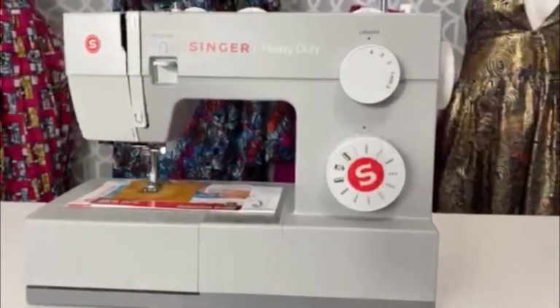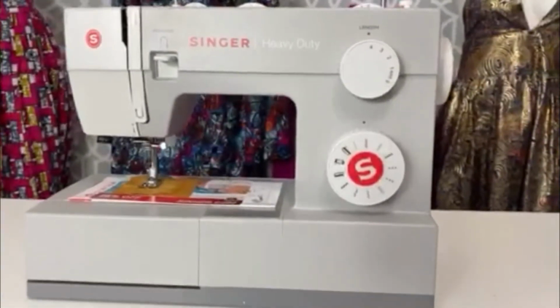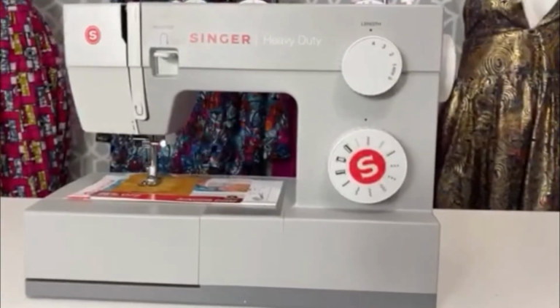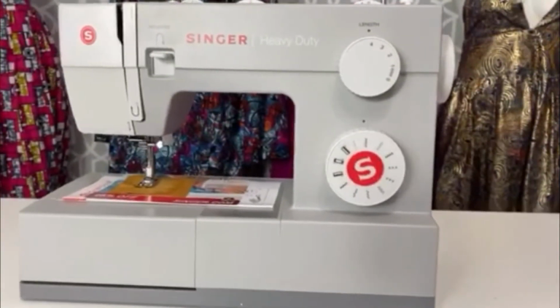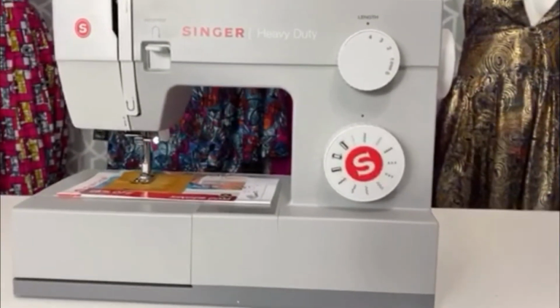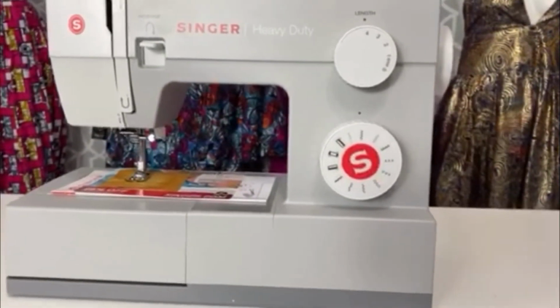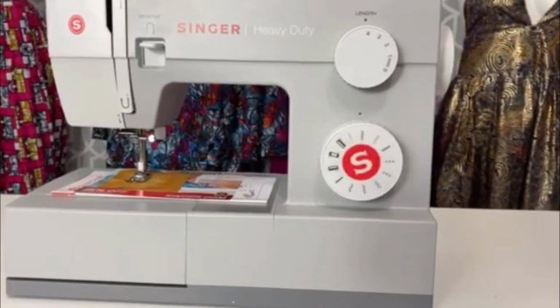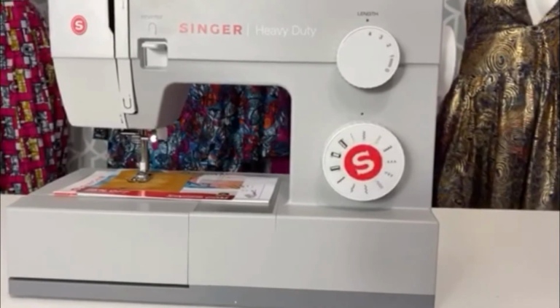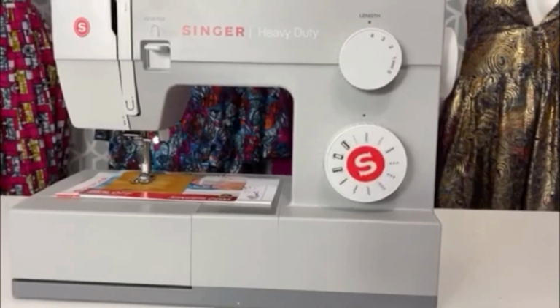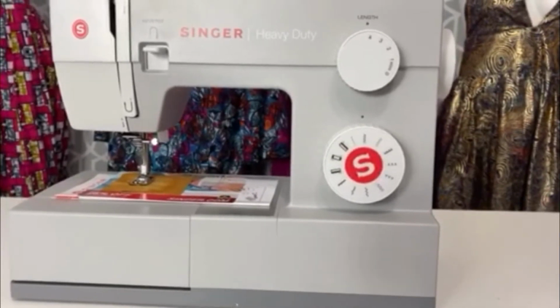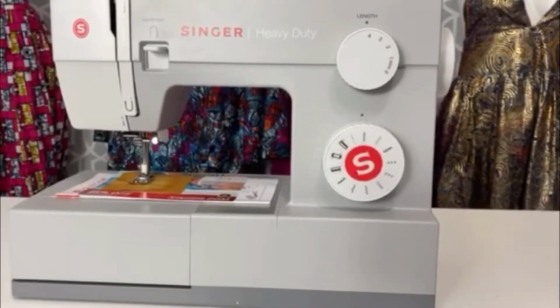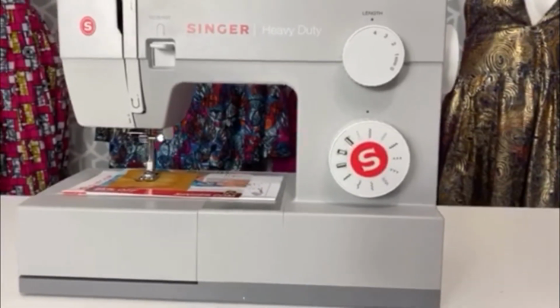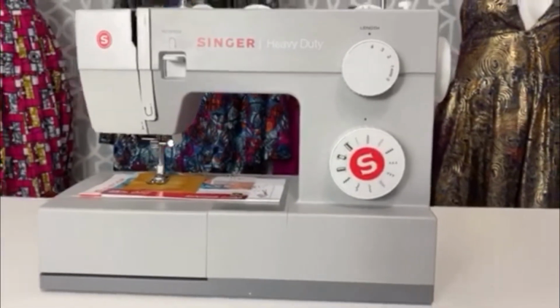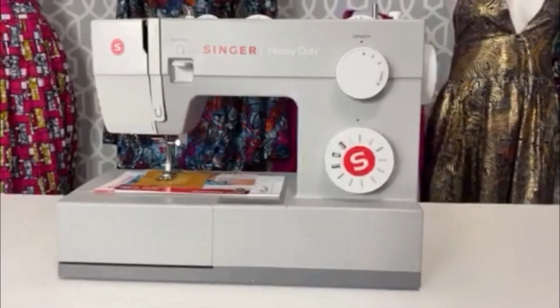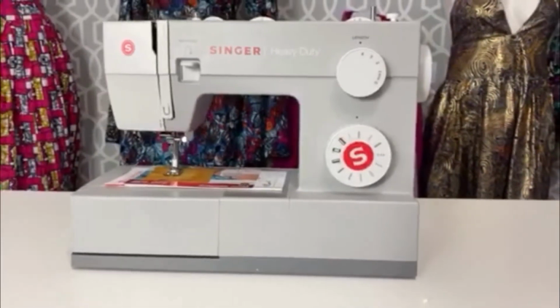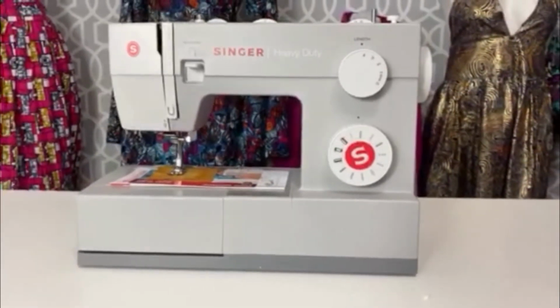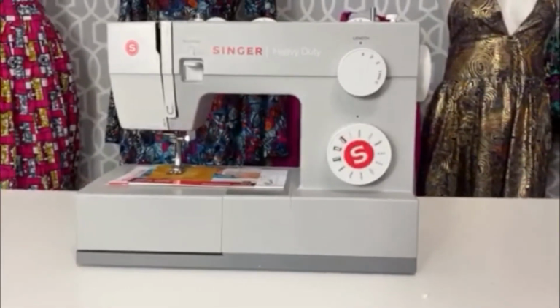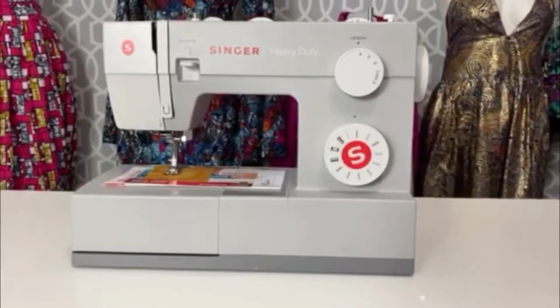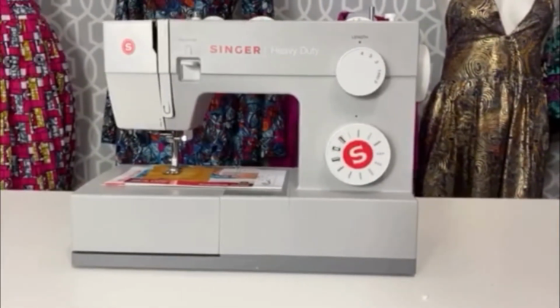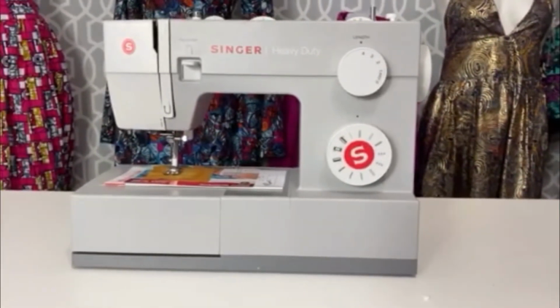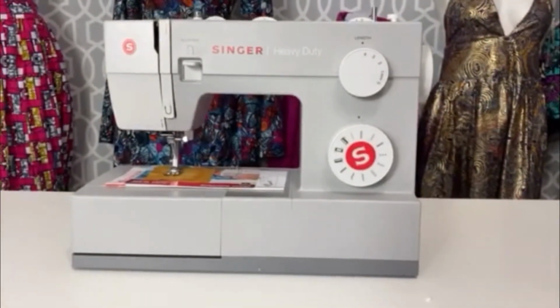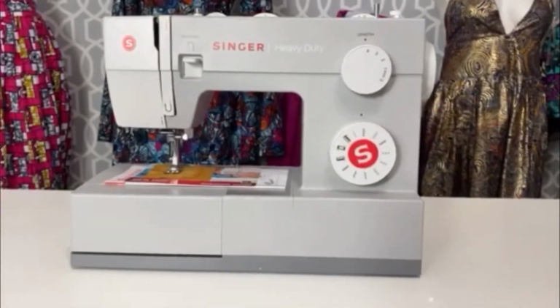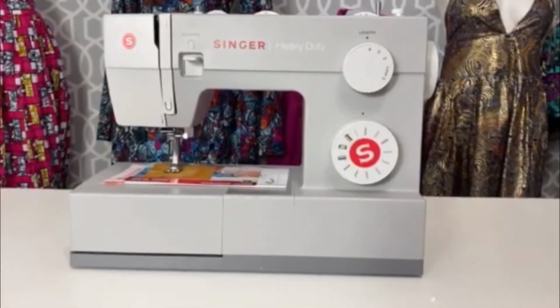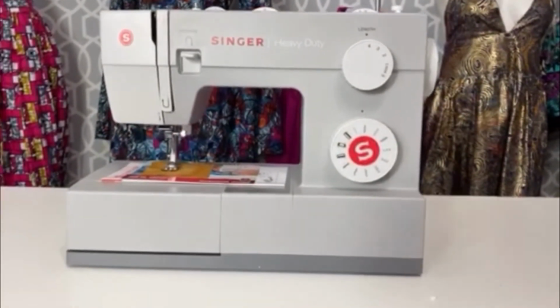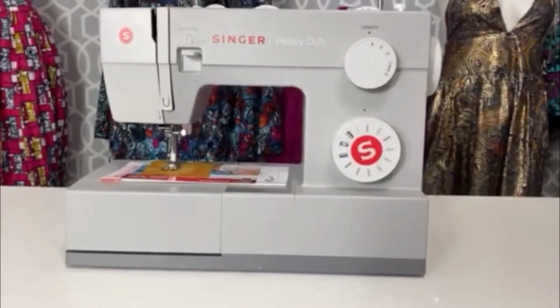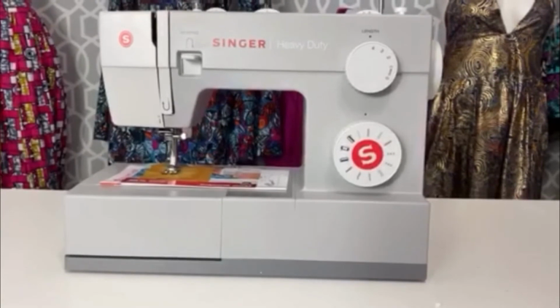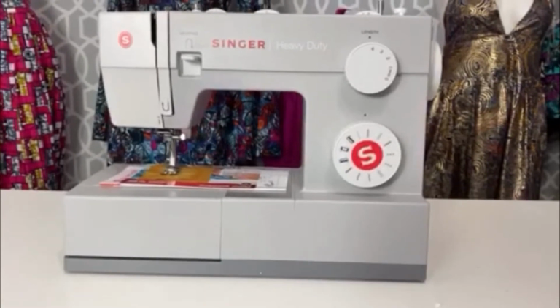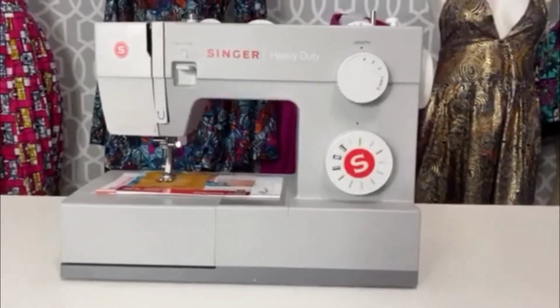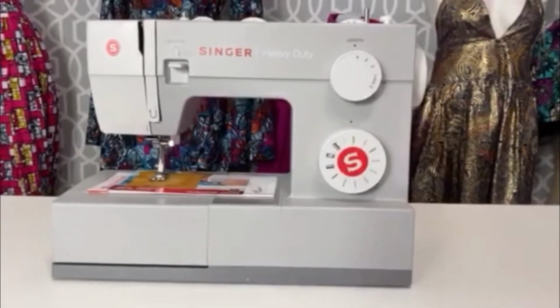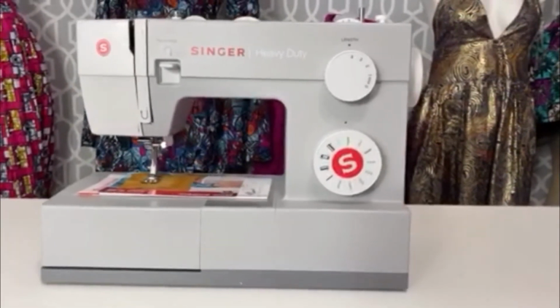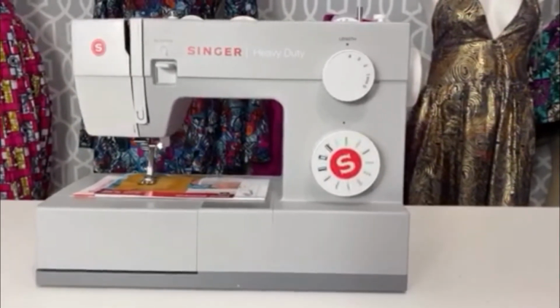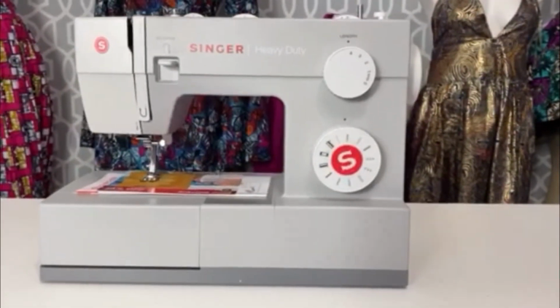Like I said, this particular machine is solely for making wigs. I'll probably also use it for making clutches and everything — but this is just a quick overview.